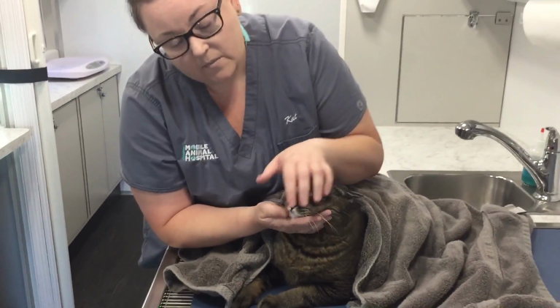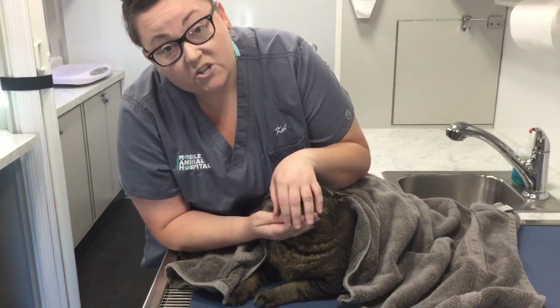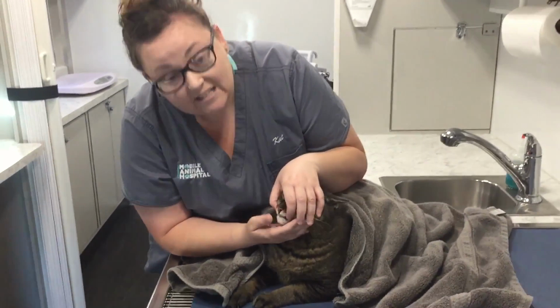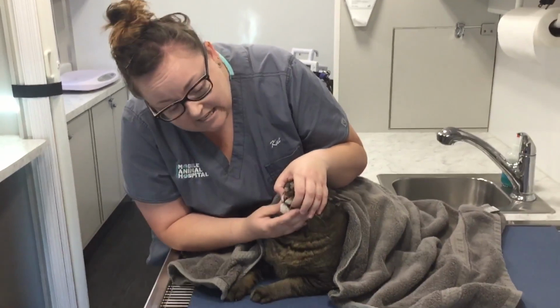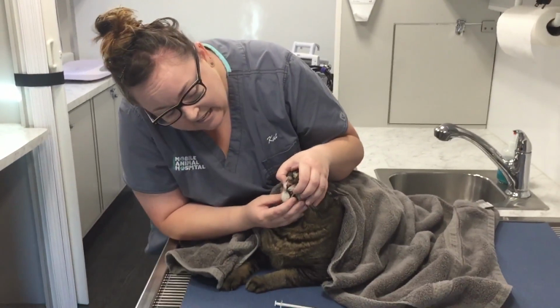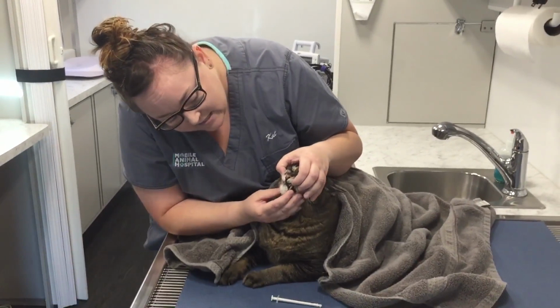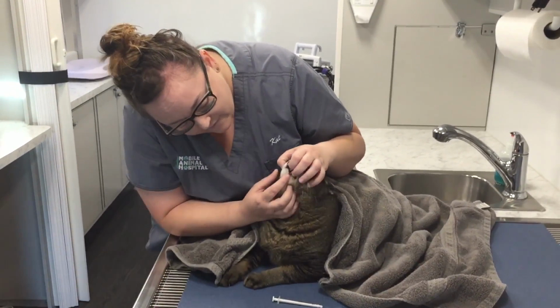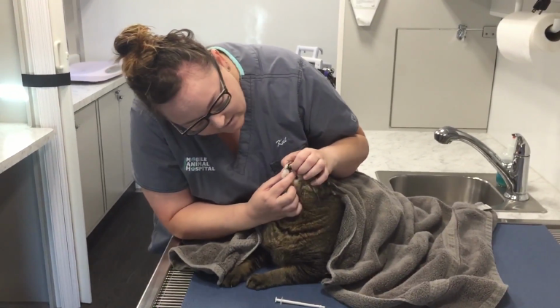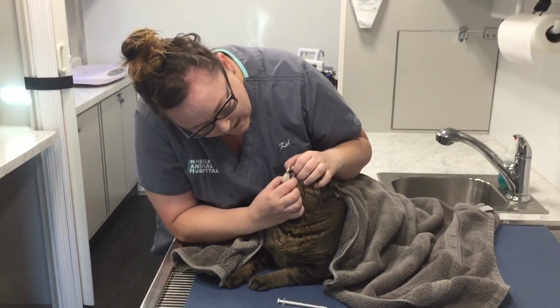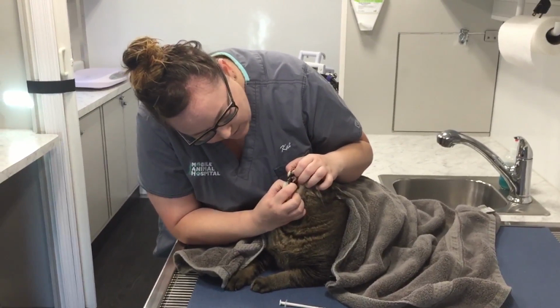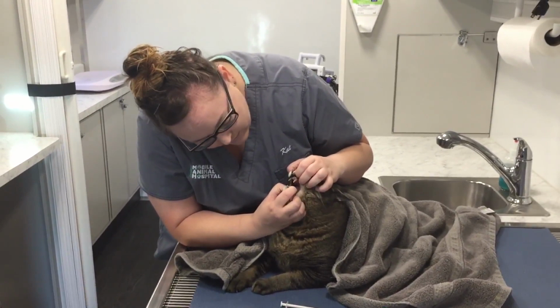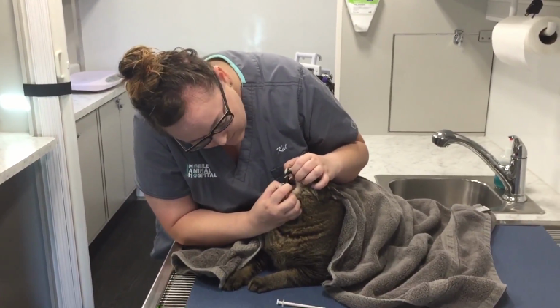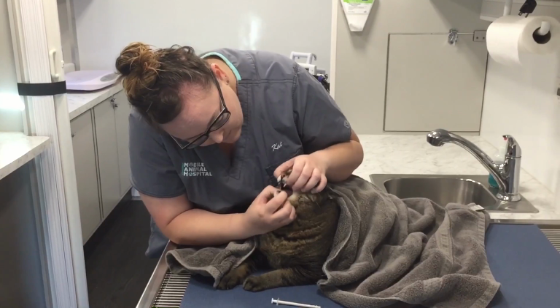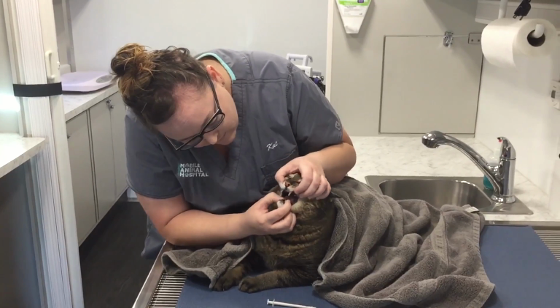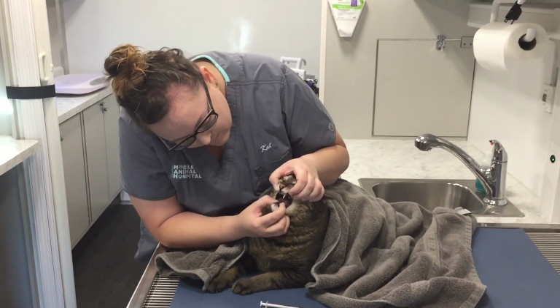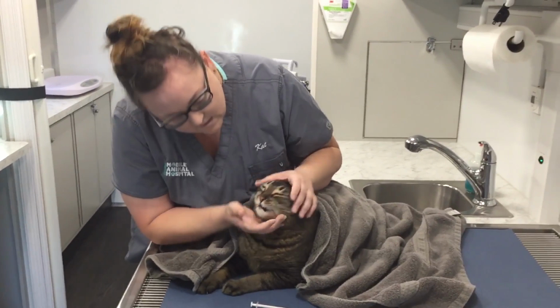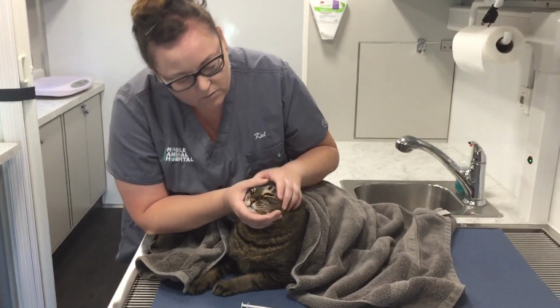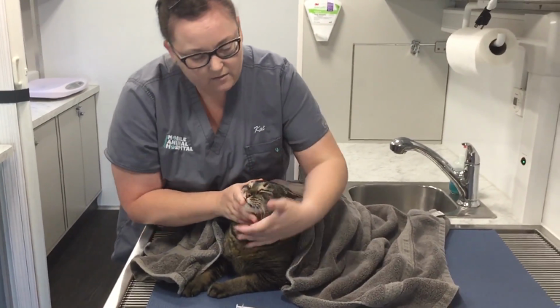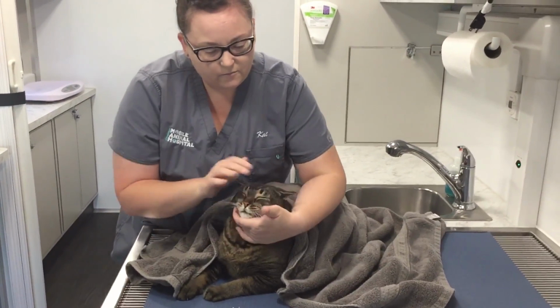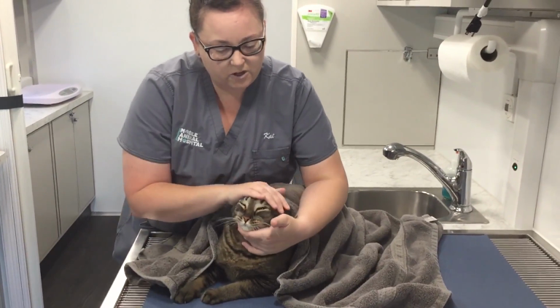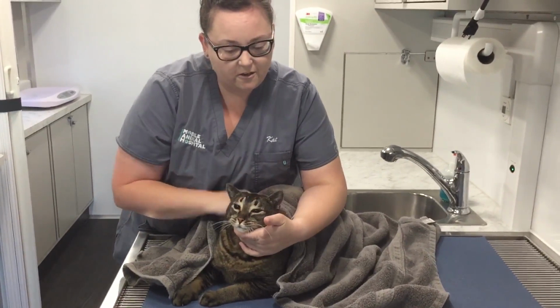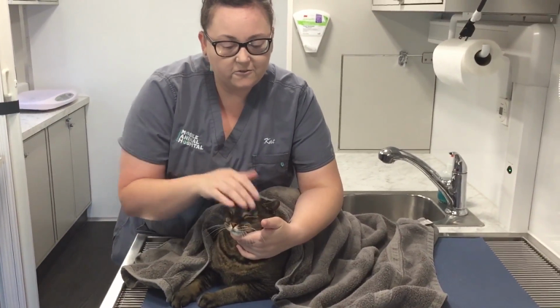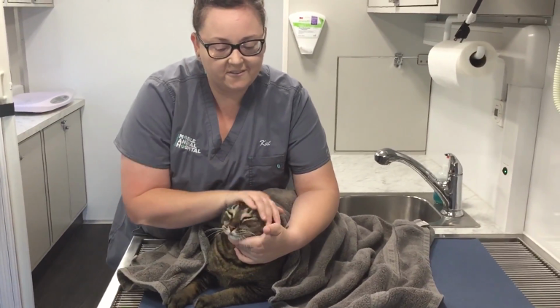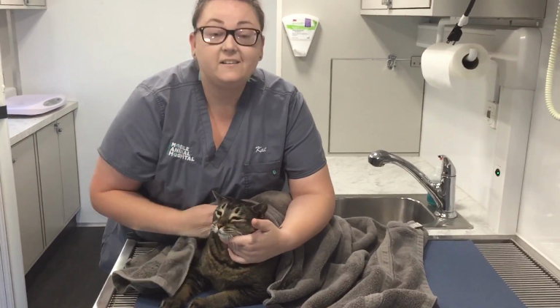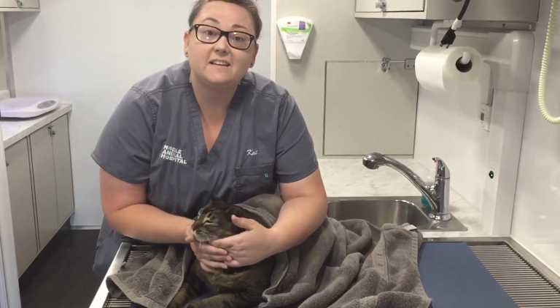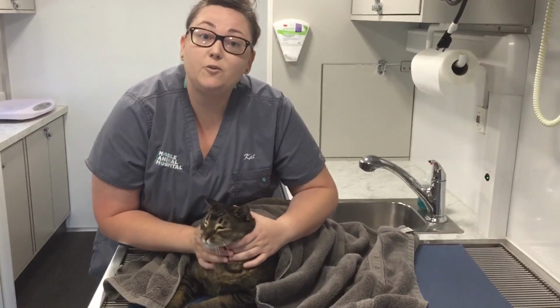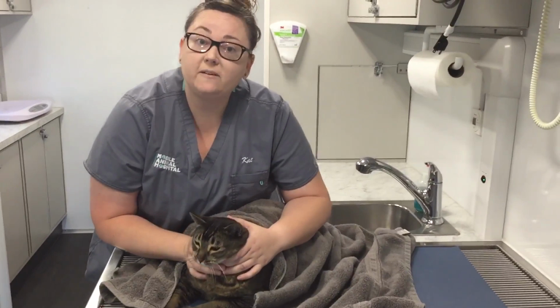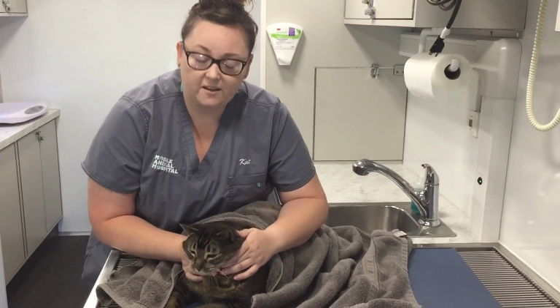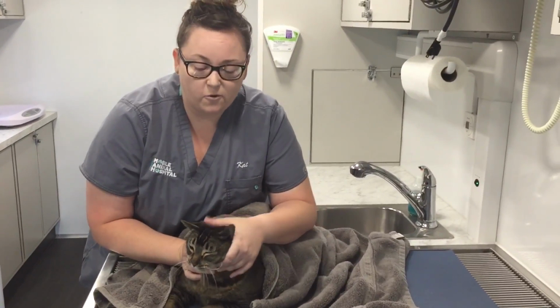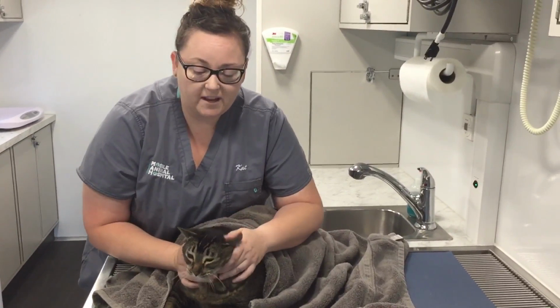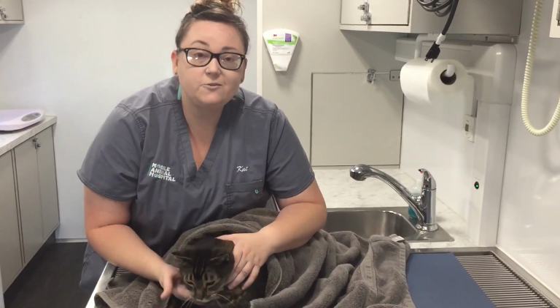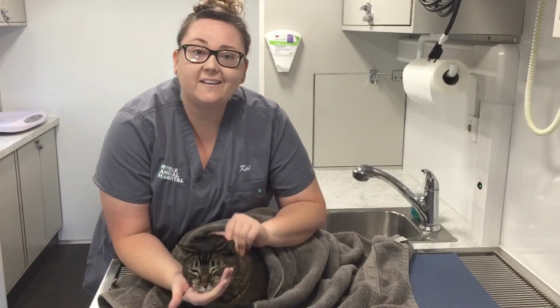Make sure he's not sneaky and he doesn't have it in his mouth. As long as we're in, we're good to go. So that's how you pill and give oral medication to a cat.